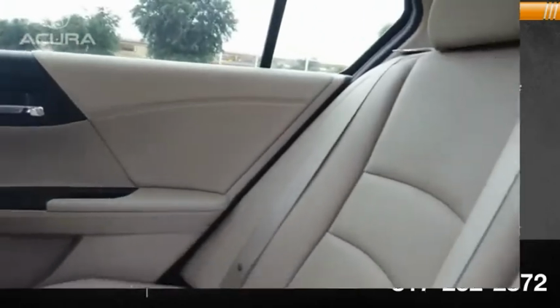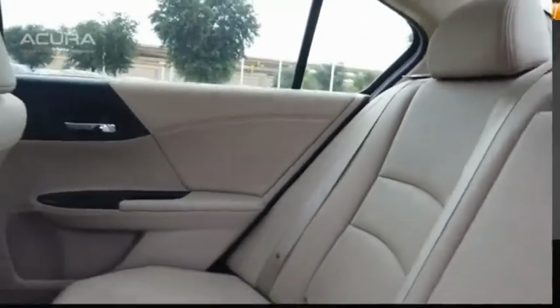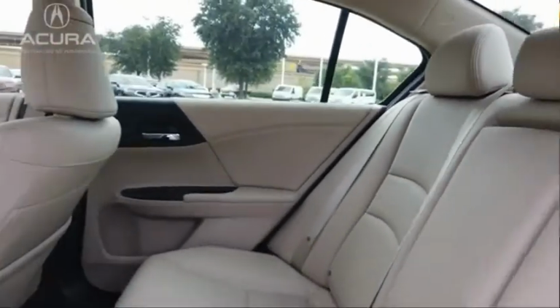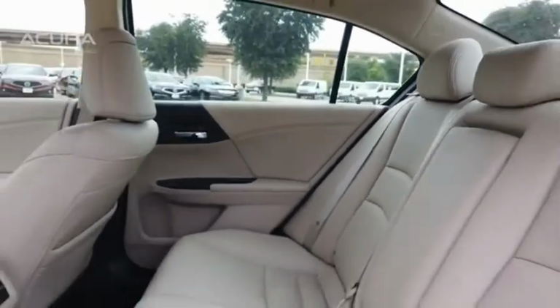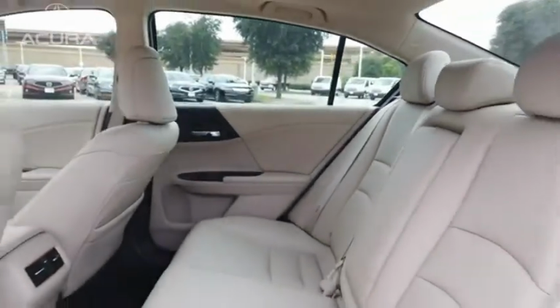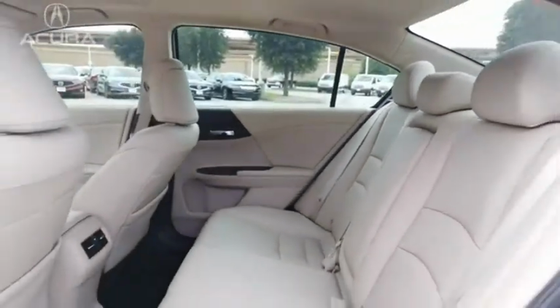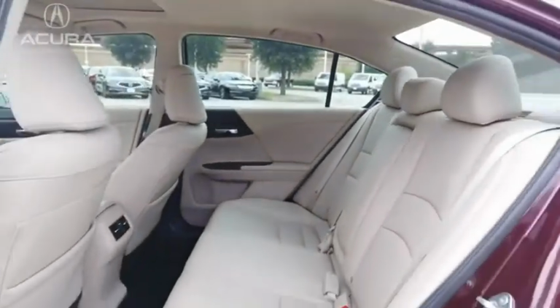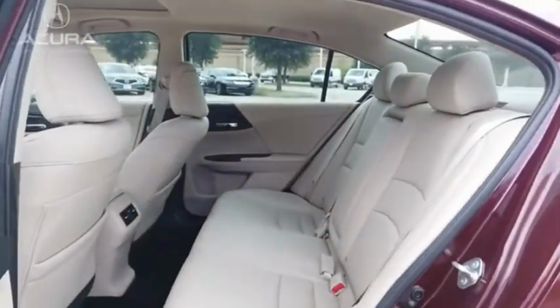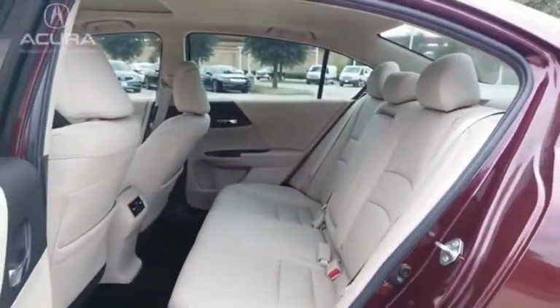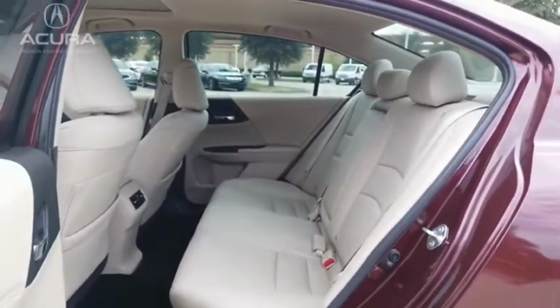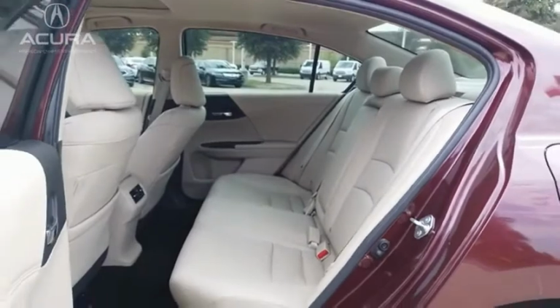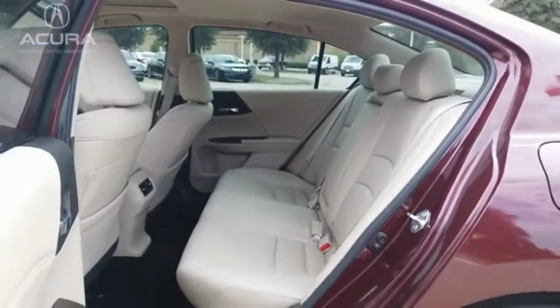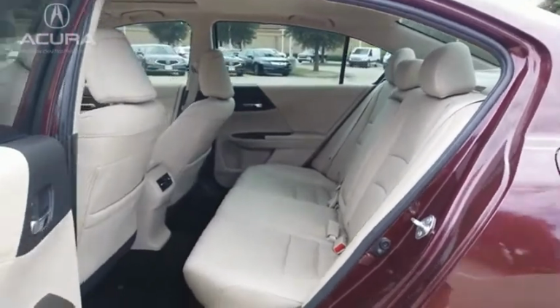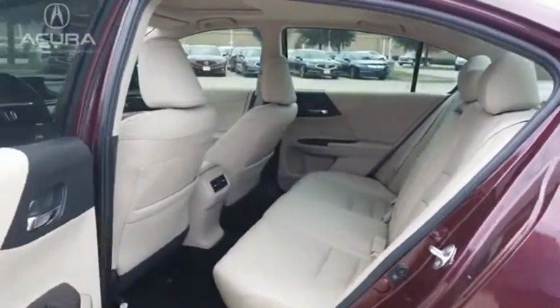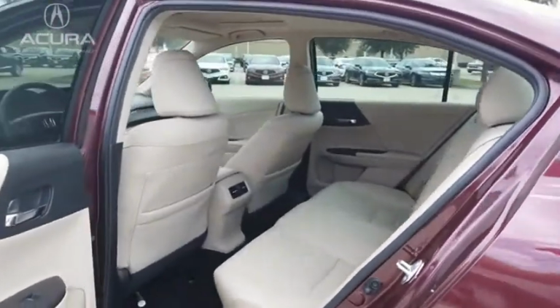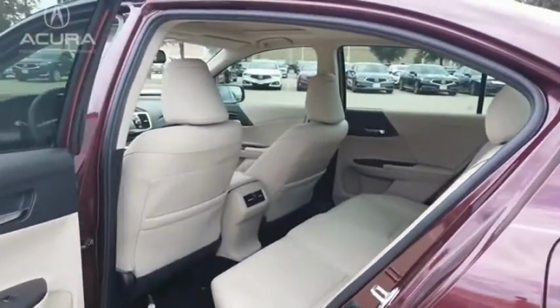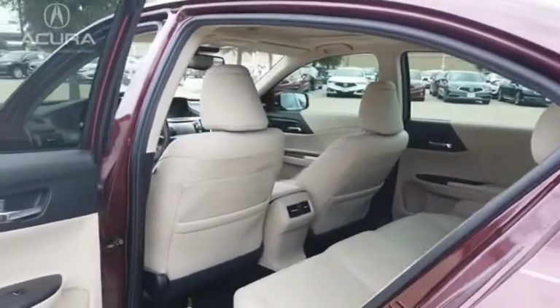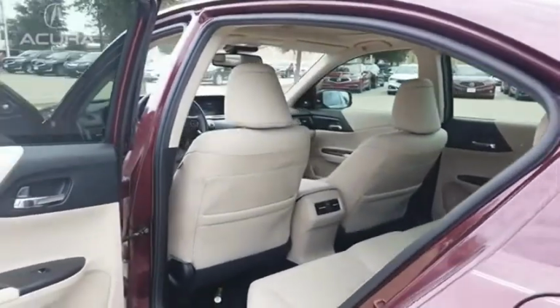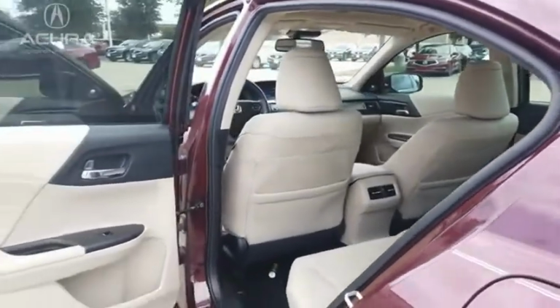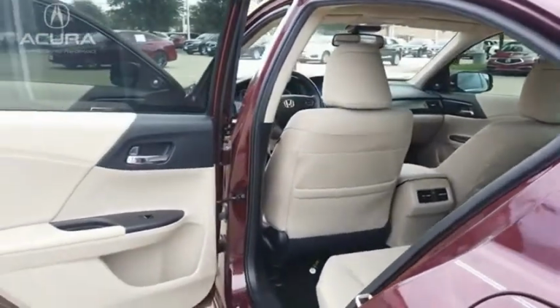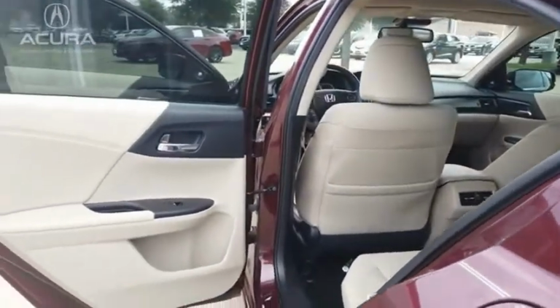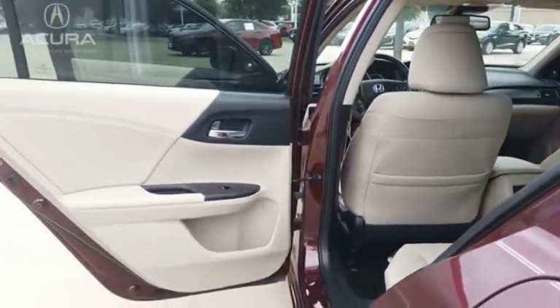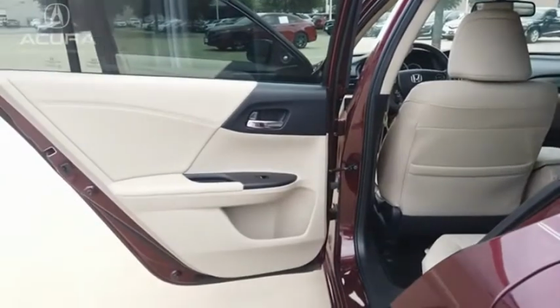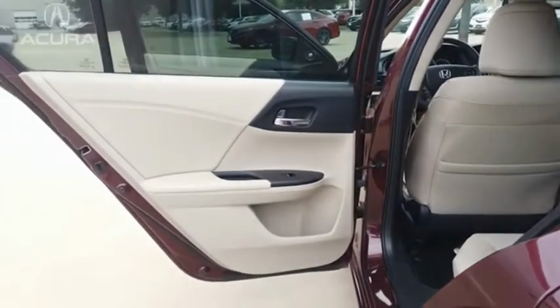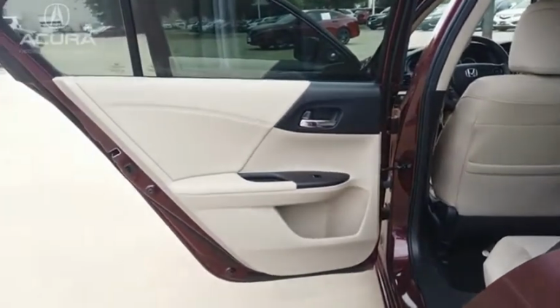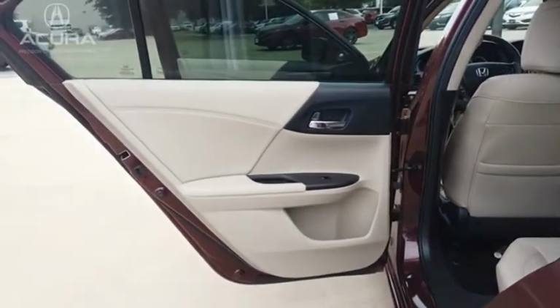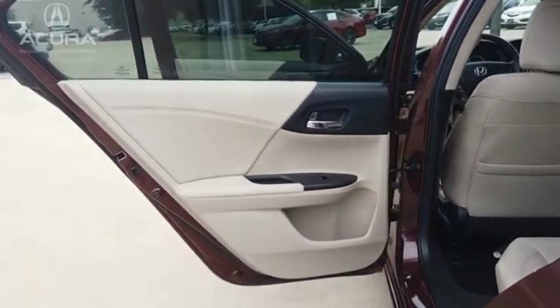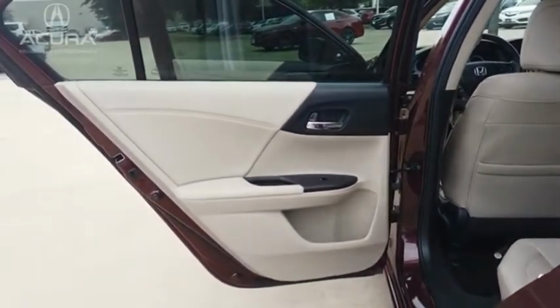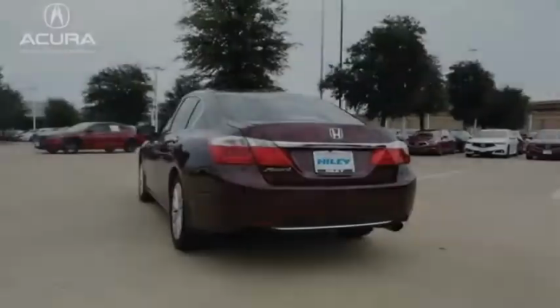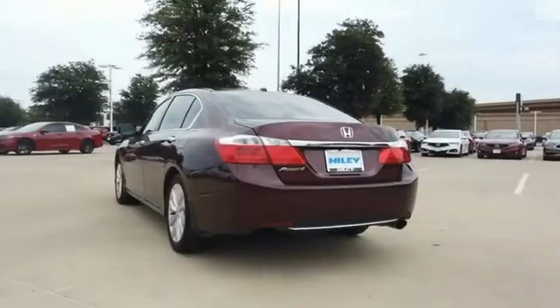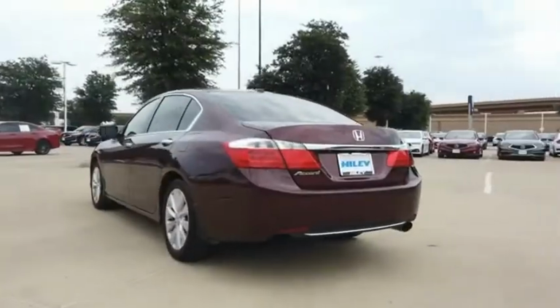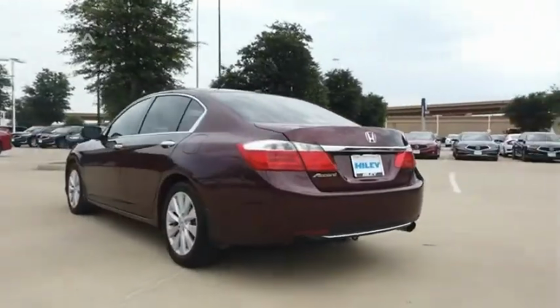Ingeniously simple, yet overflowing with luxury and technological creativity — all that and more in the Accord. This beauty is sure to make you the talk of the neighborhood. So call or drop in for a test drive today.